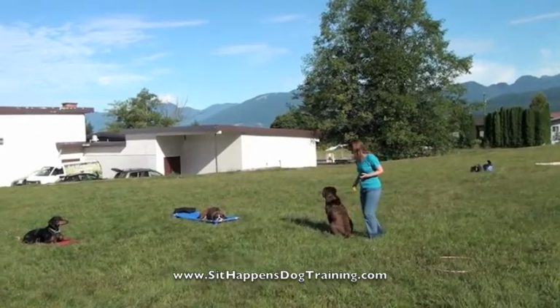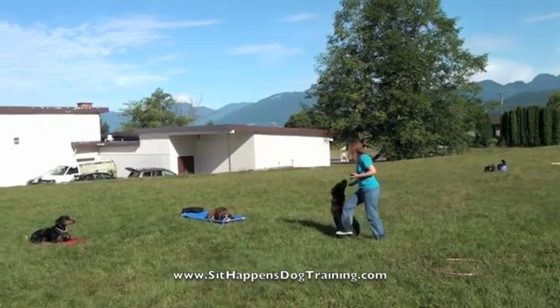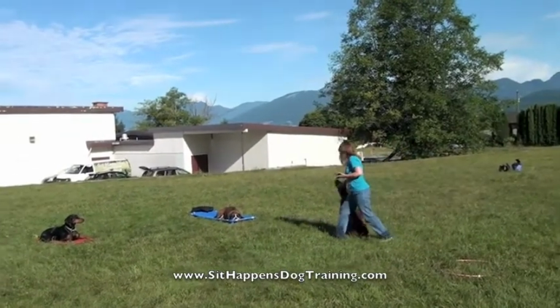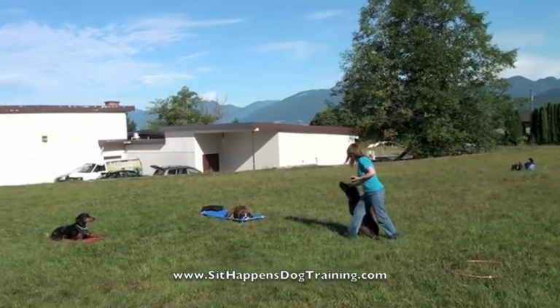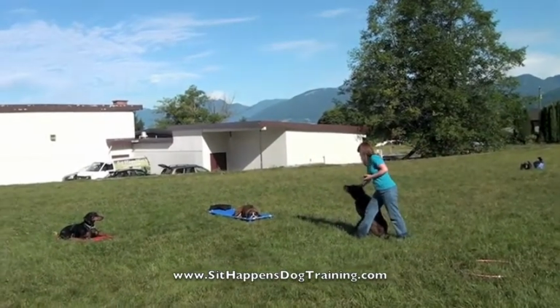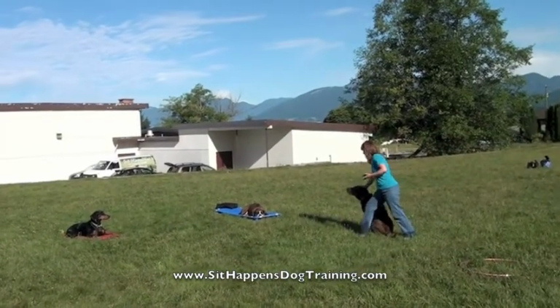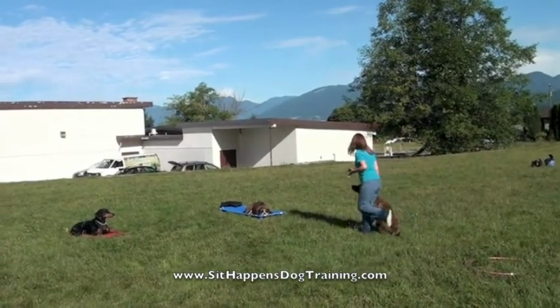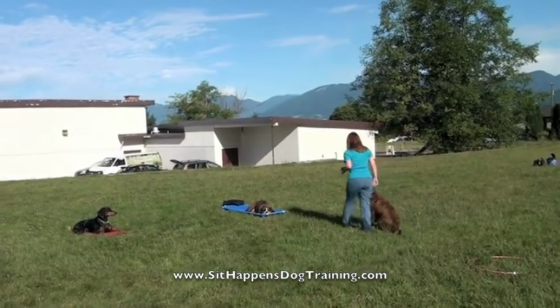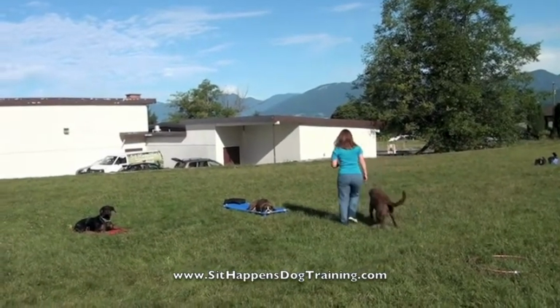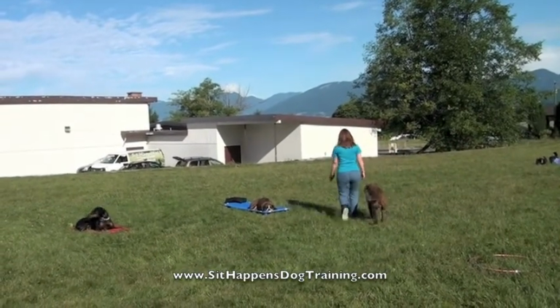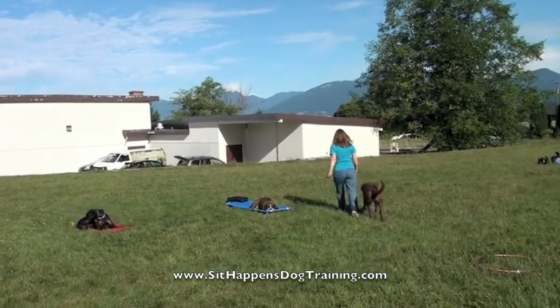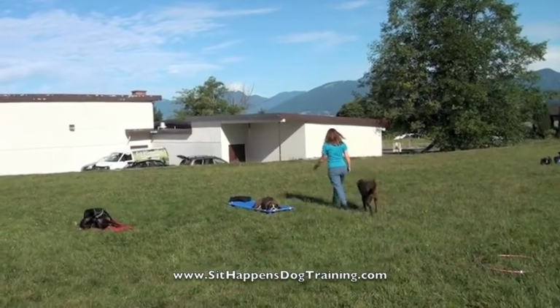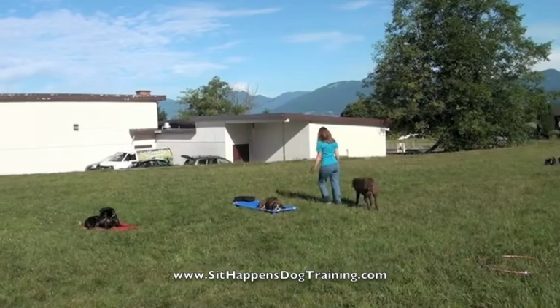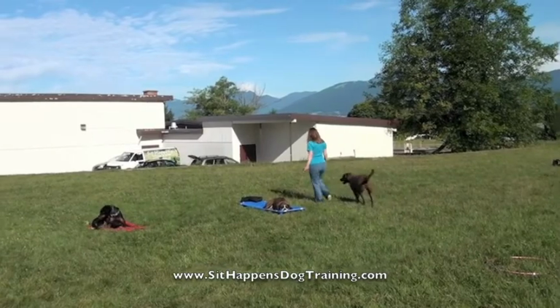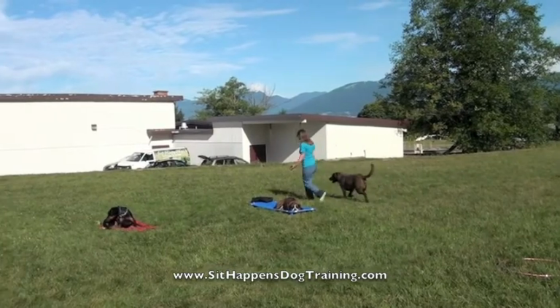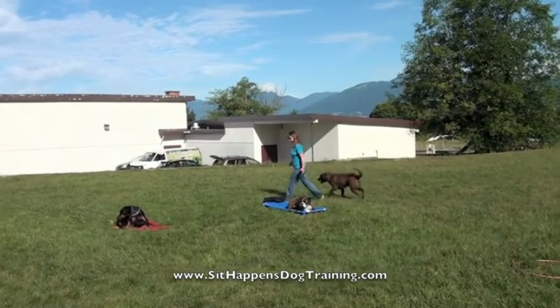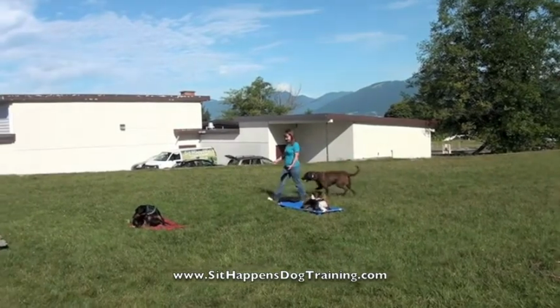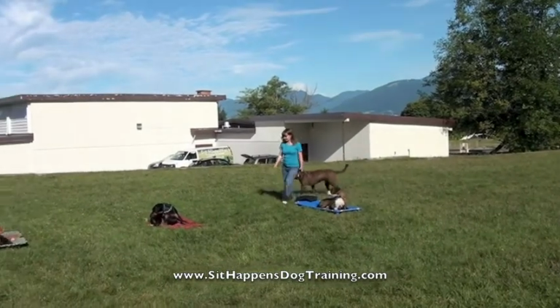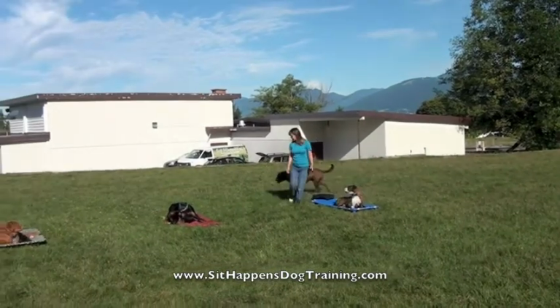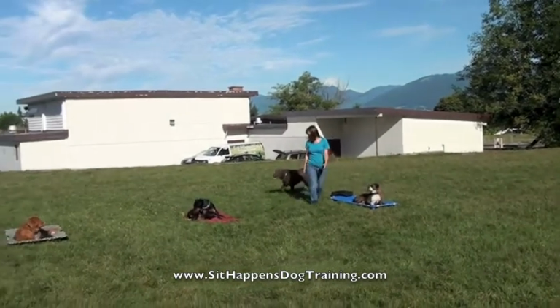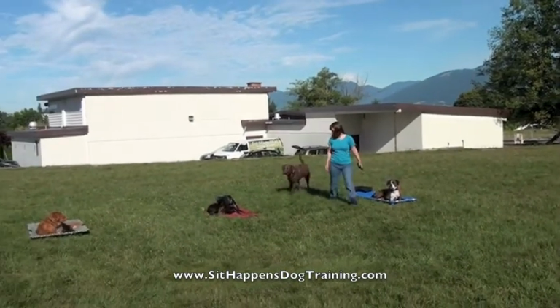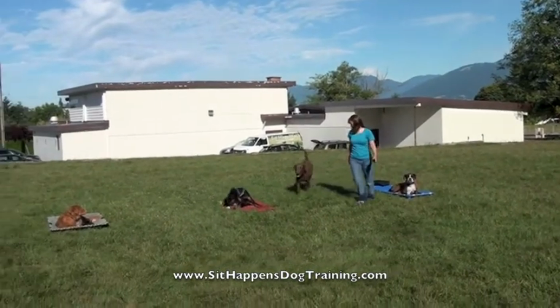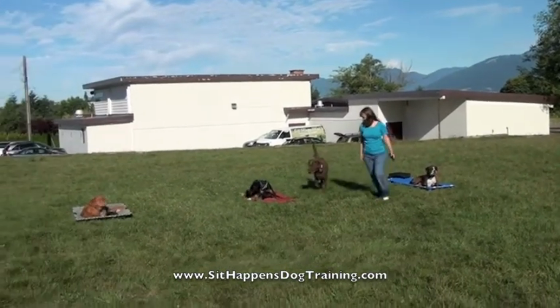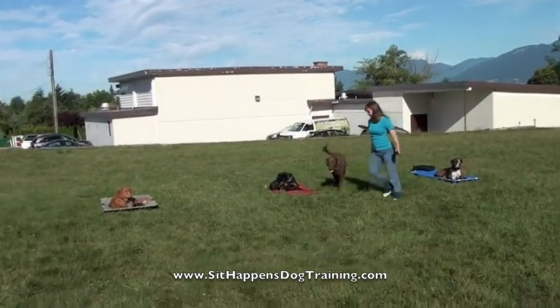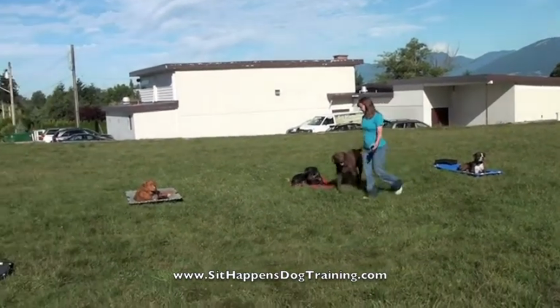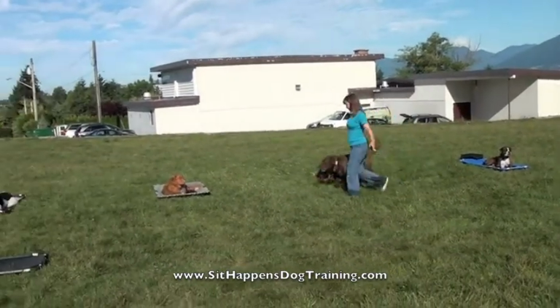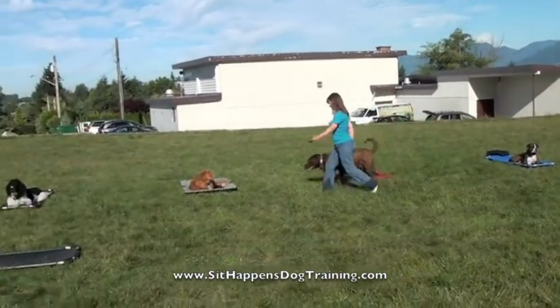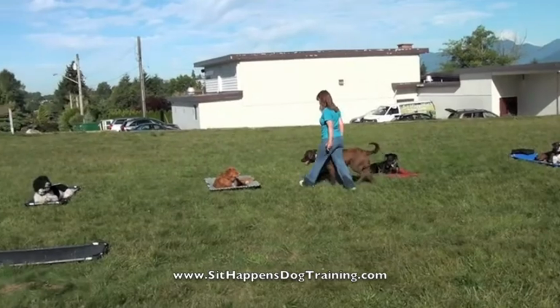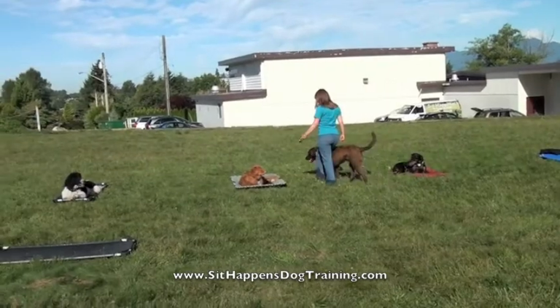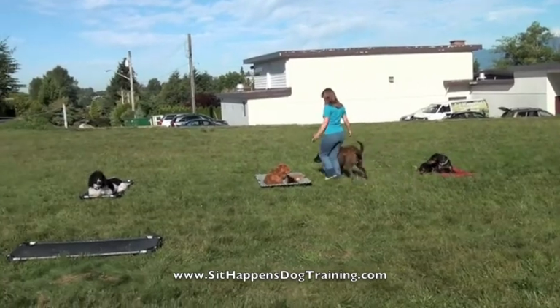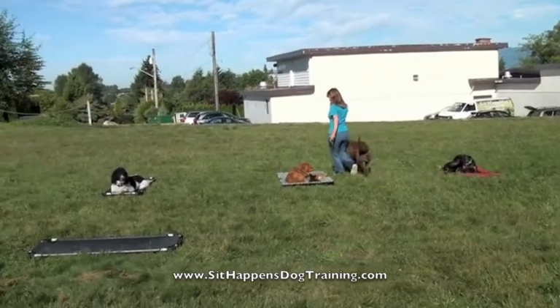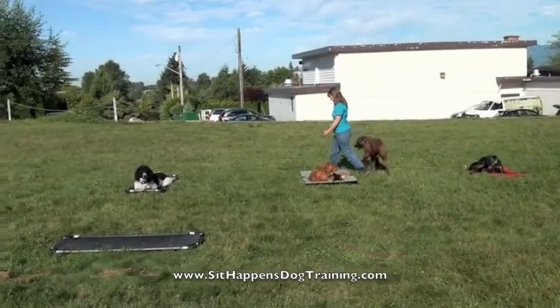We went over, explained how we did things, and they signed him up for our indoor training program. This is where you get some in-home private training and we help with the housebreaking, the jumping up, digging, chewing, and we also start working on the come command.